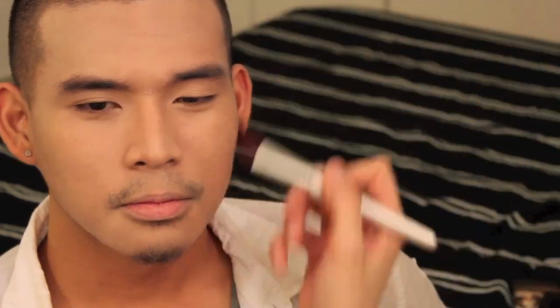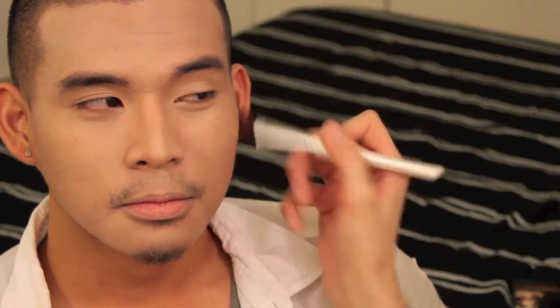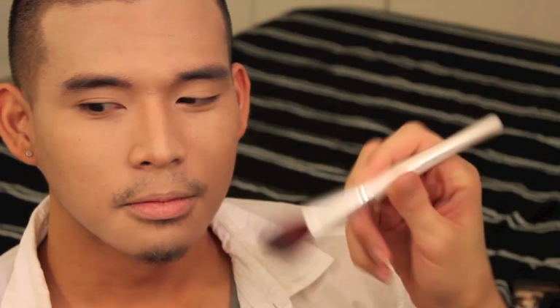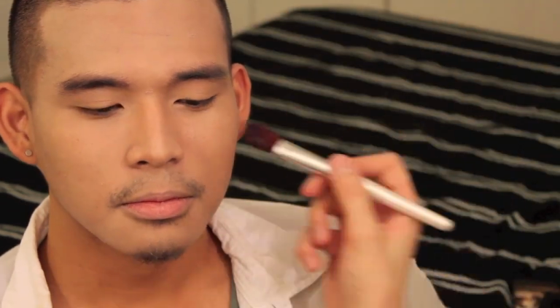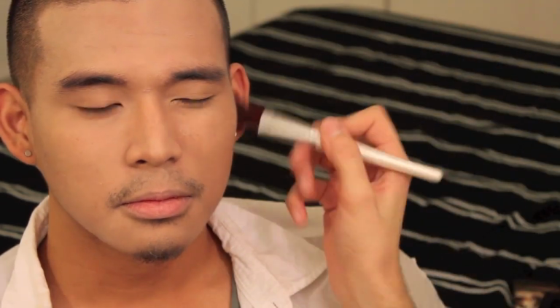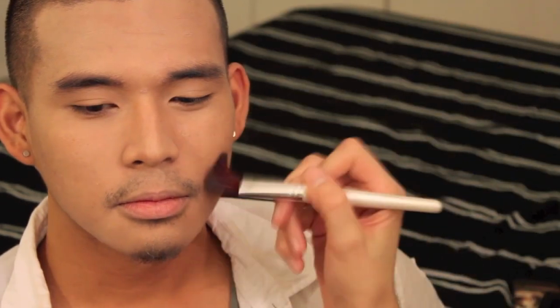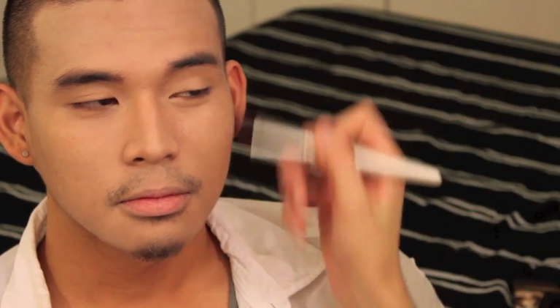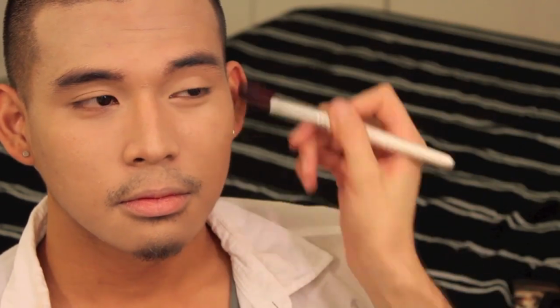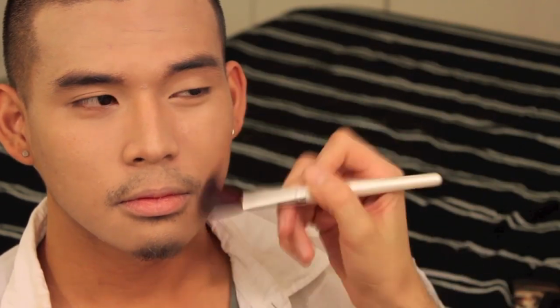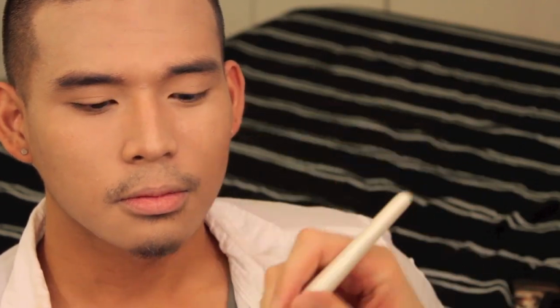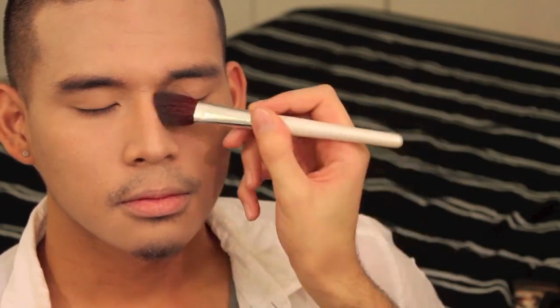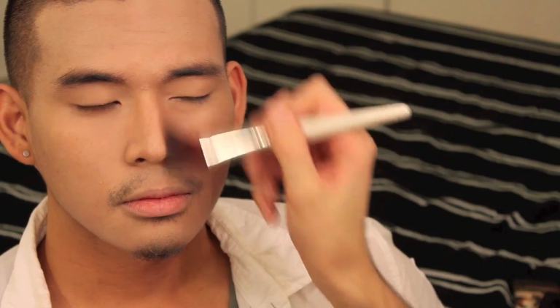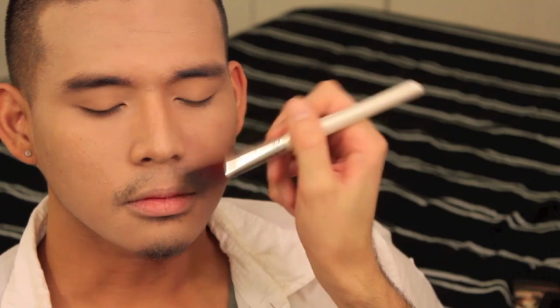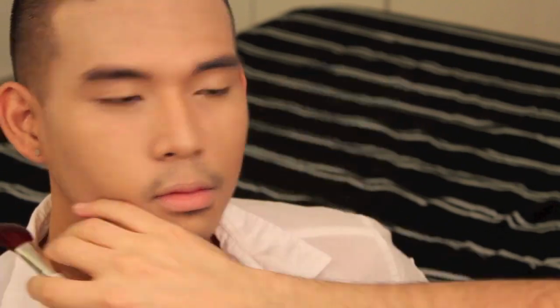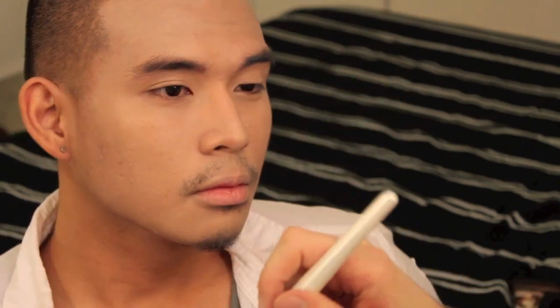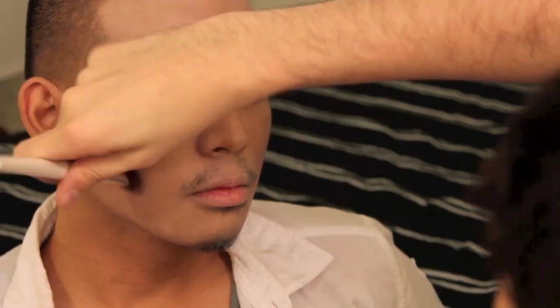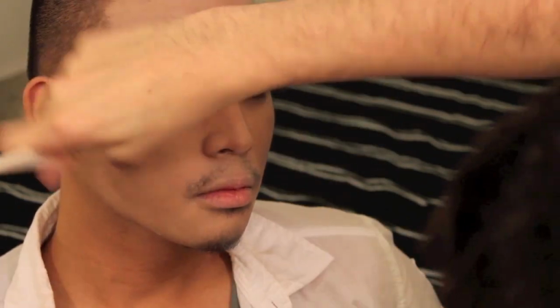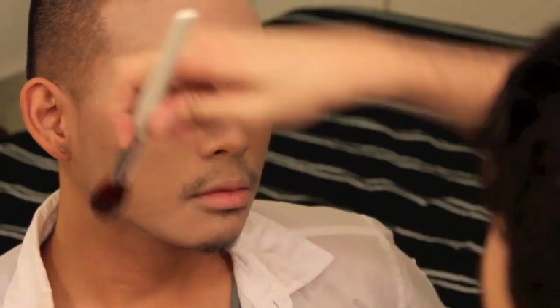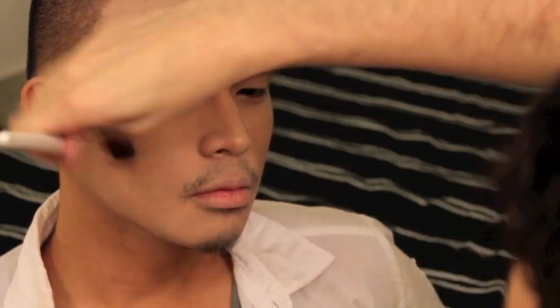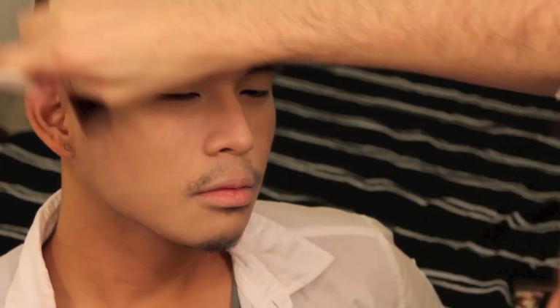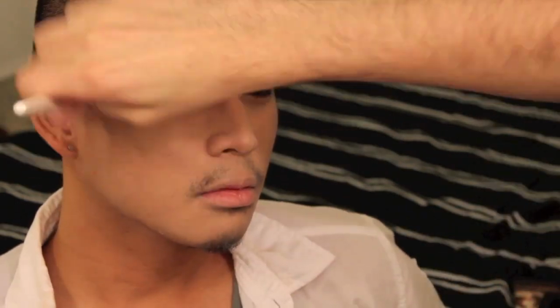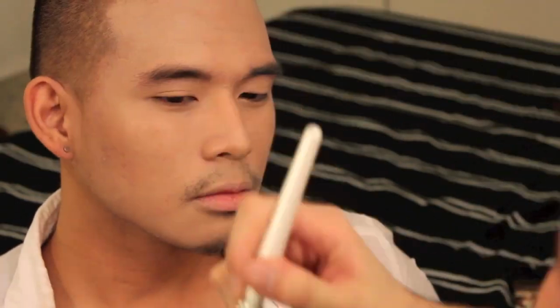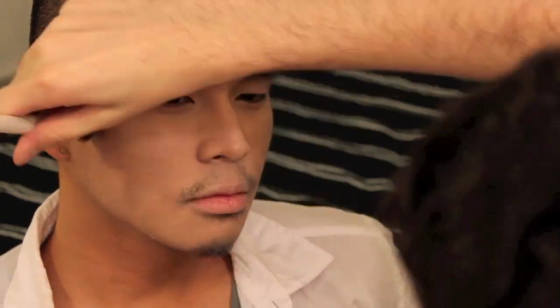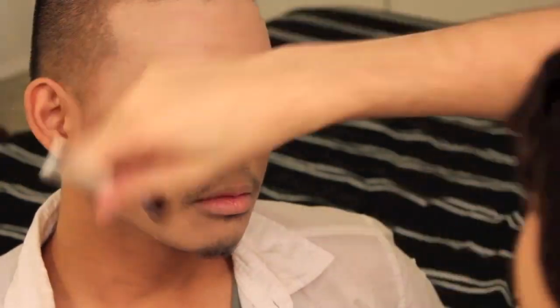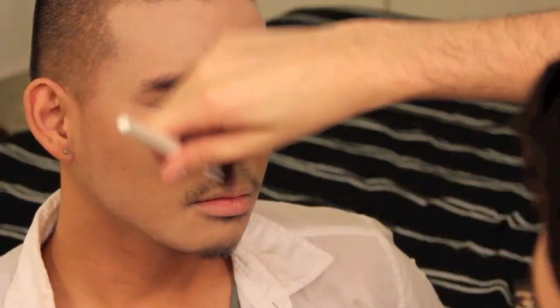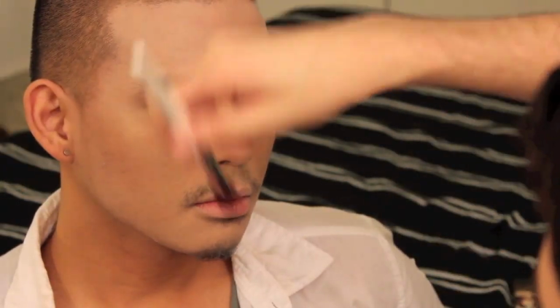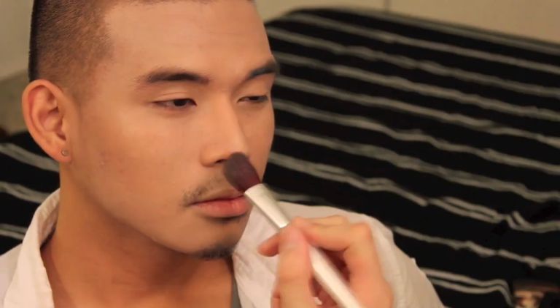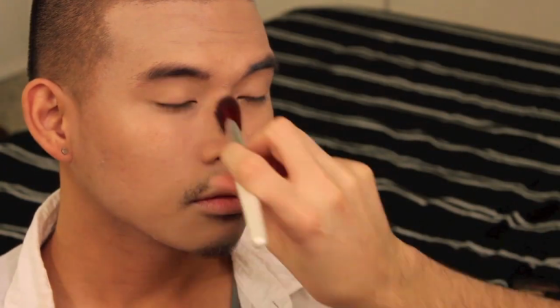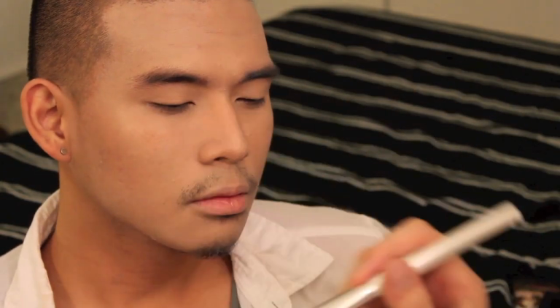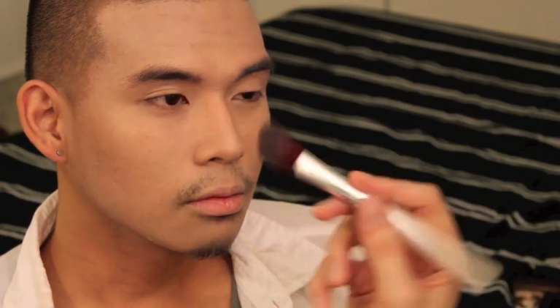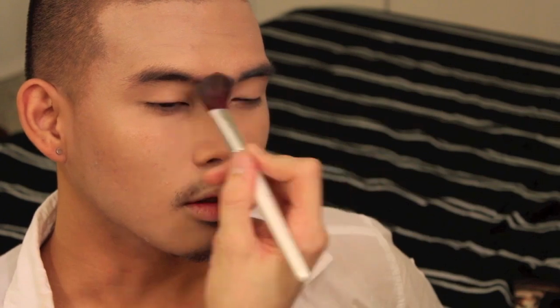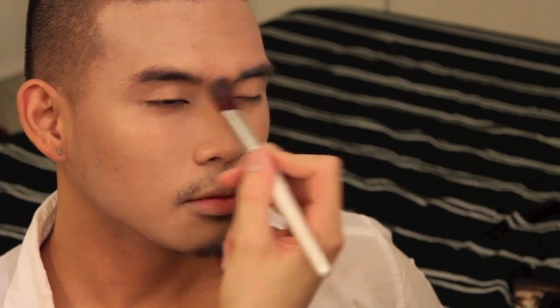For a little contour I'm using a powder that's slightly darker than the foundation and applying that to the hollows of the cheeks, down the sides of the nose, and under the brow bone to make it more prominent.